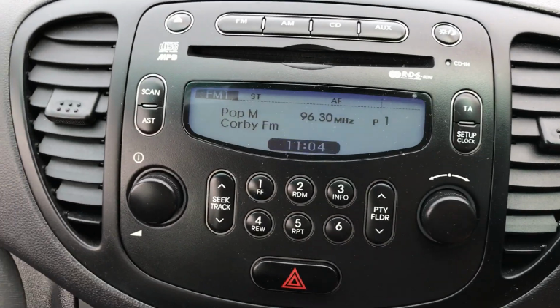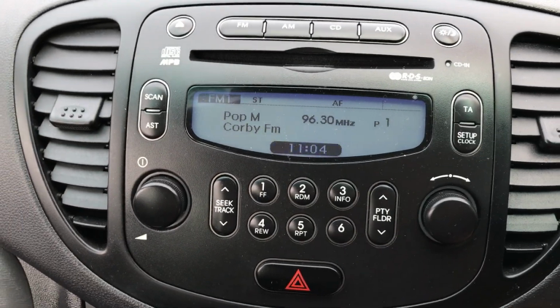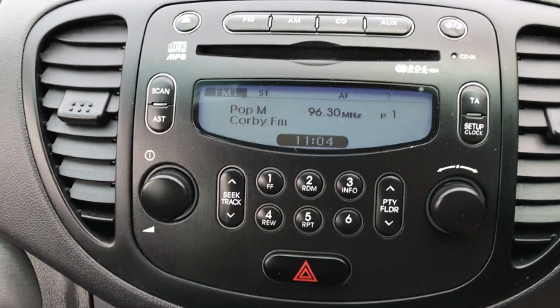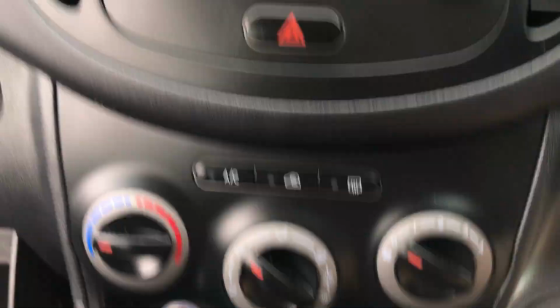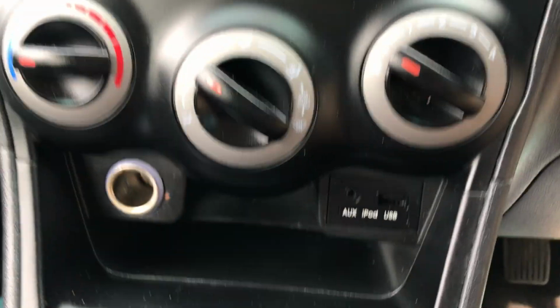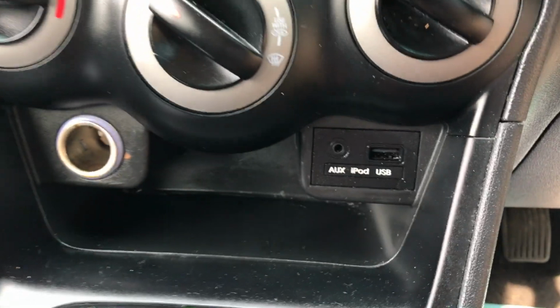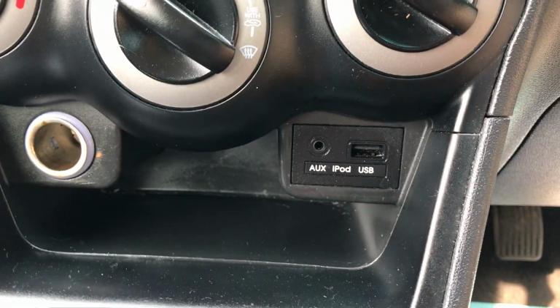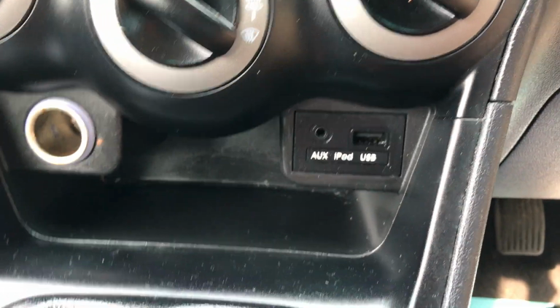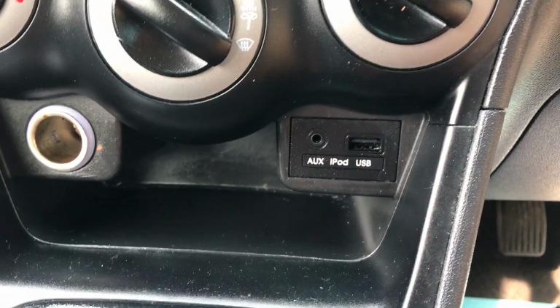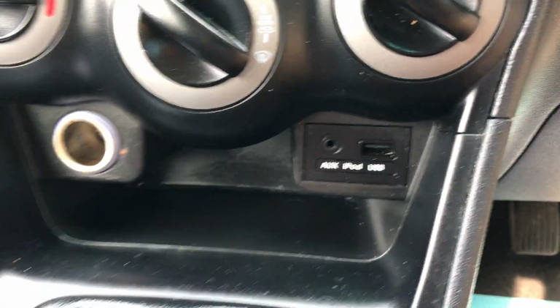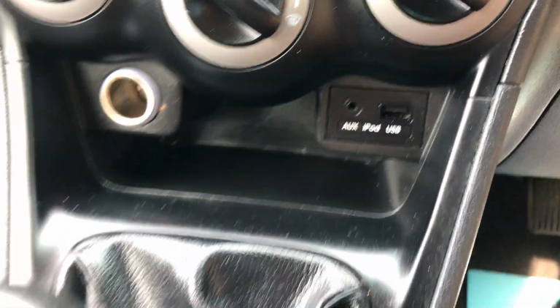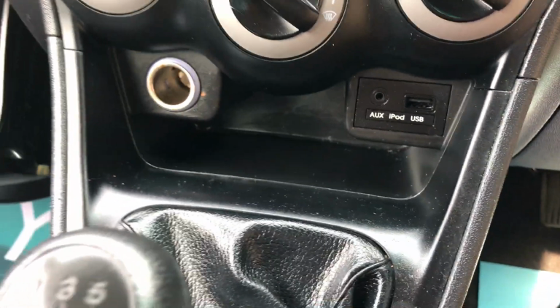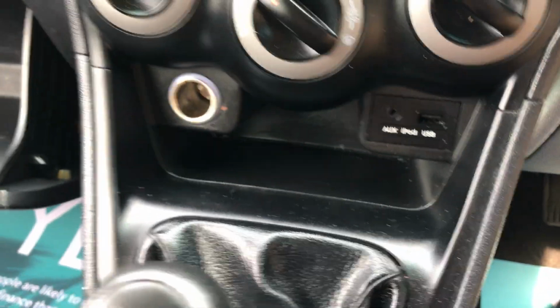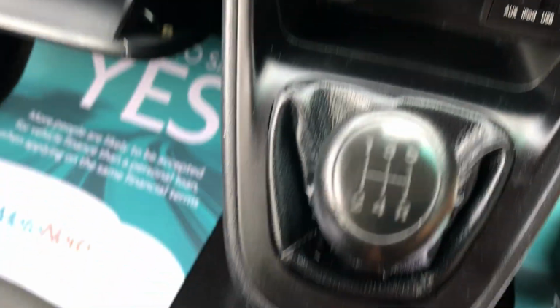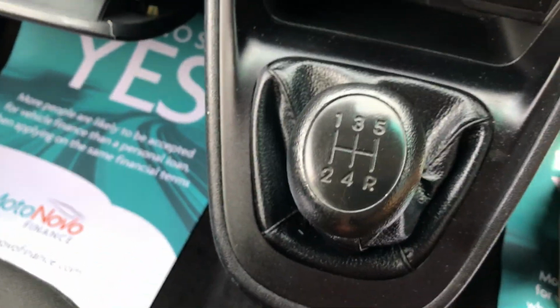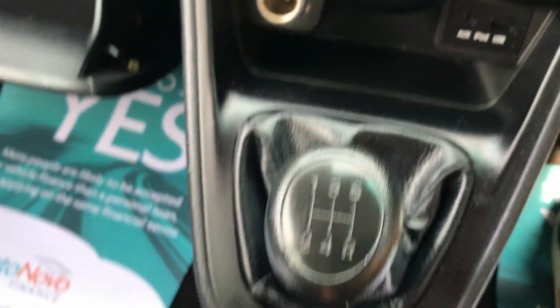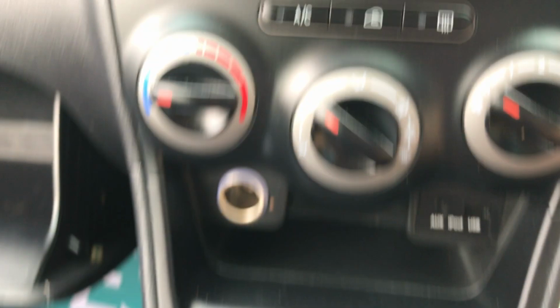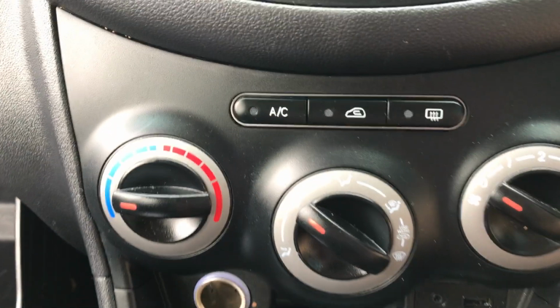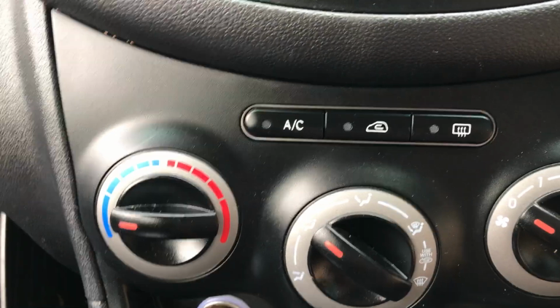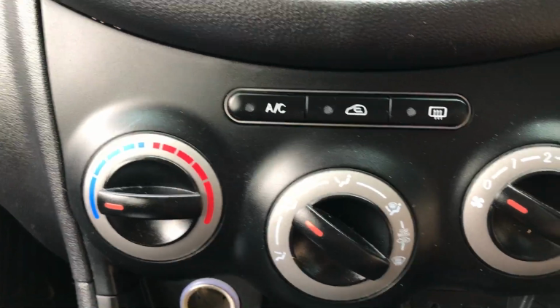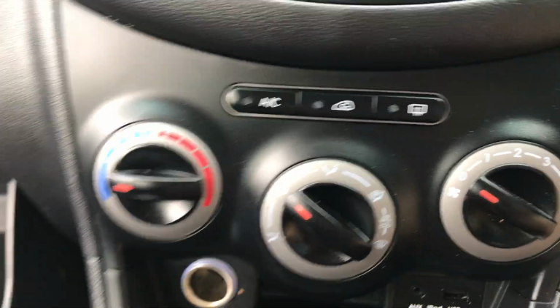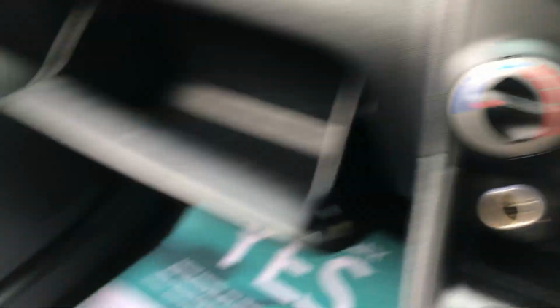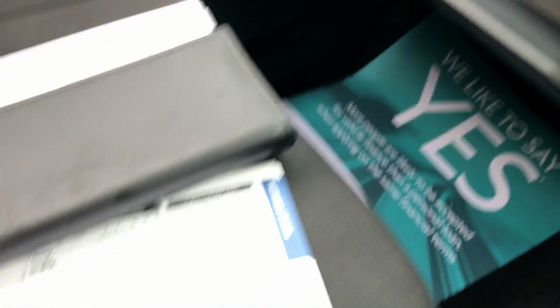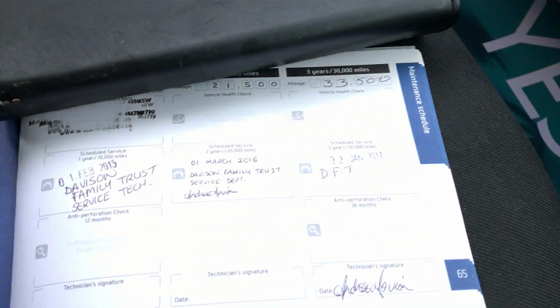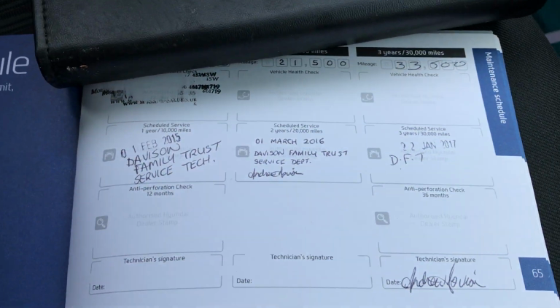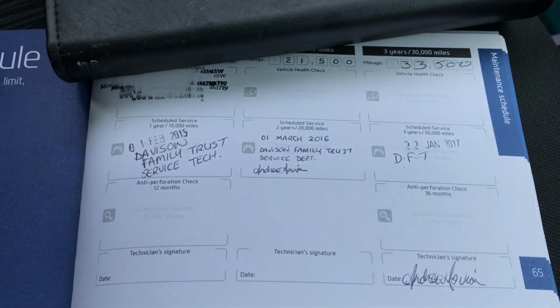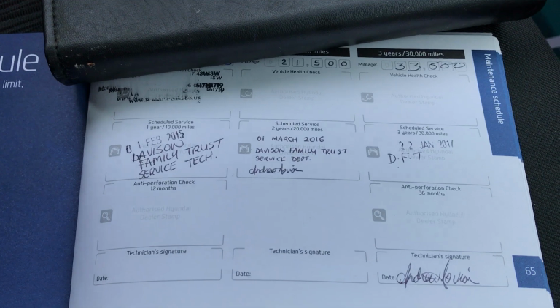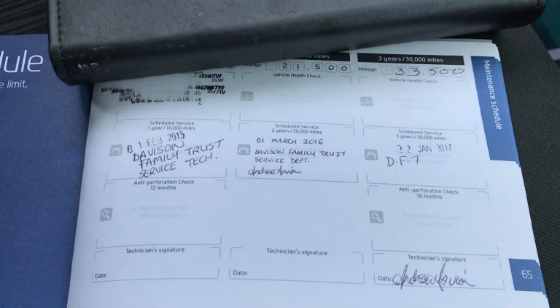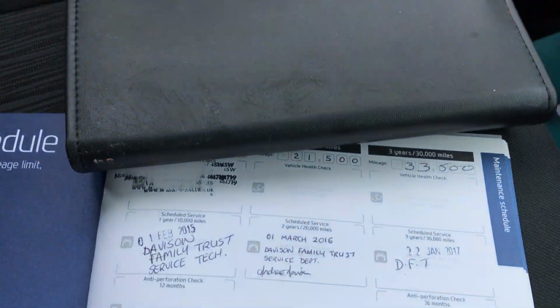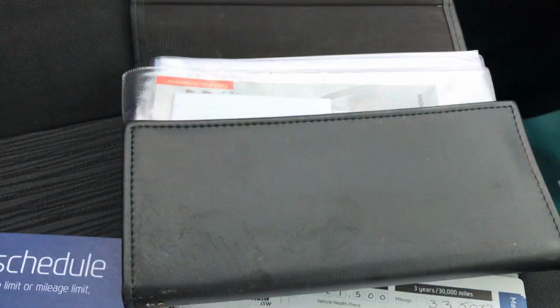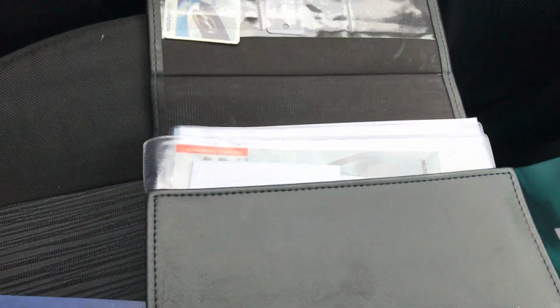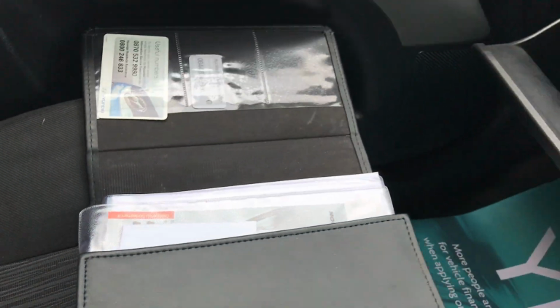It has a radio CD player with aux and USB port. Five-speed manual gearbox. It's got air conditioning. There's service history up to 33,000 miles and all the handbook pack is present.